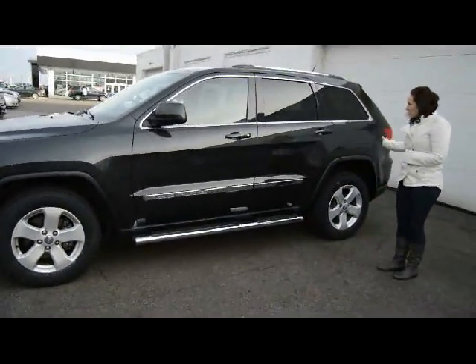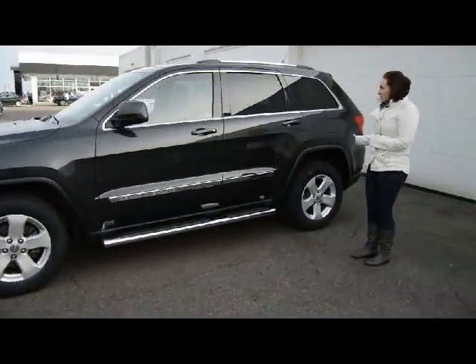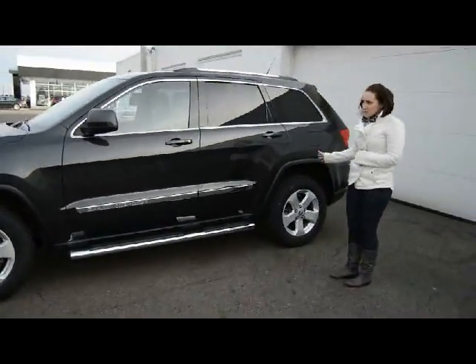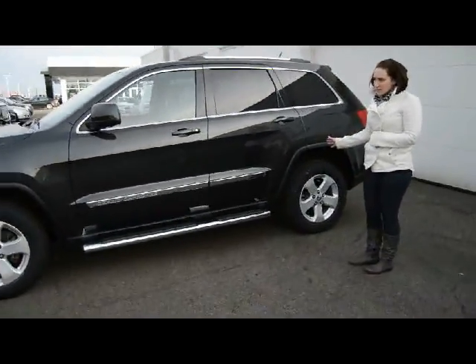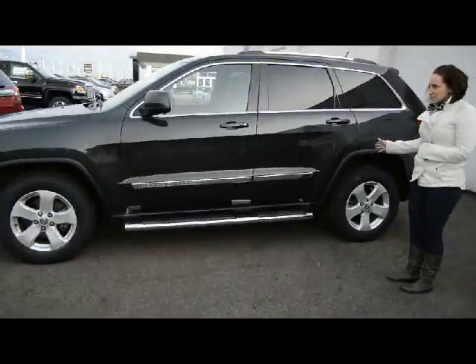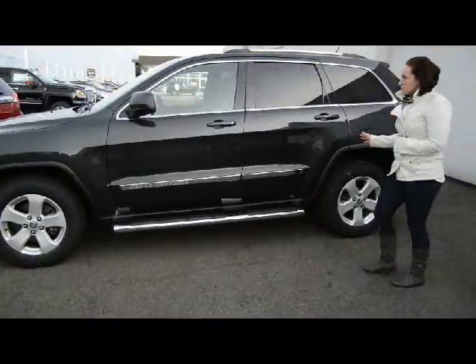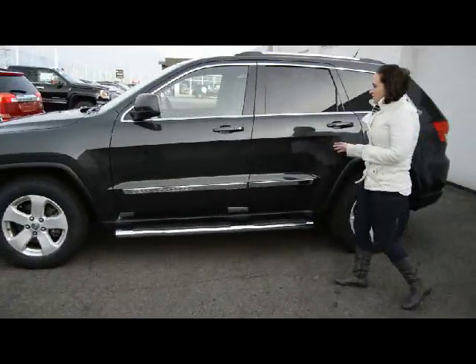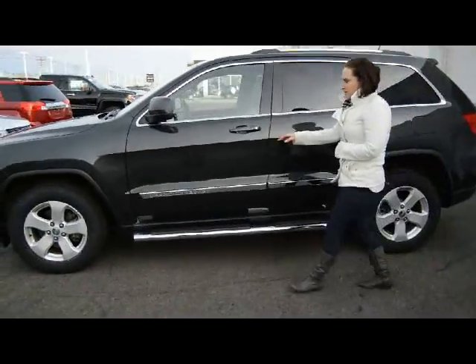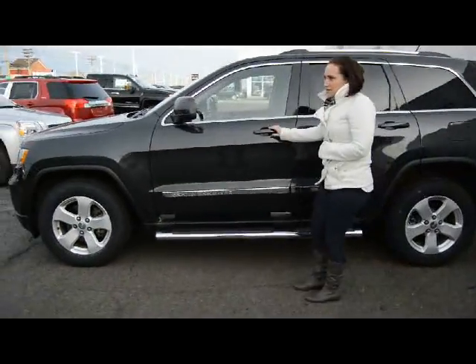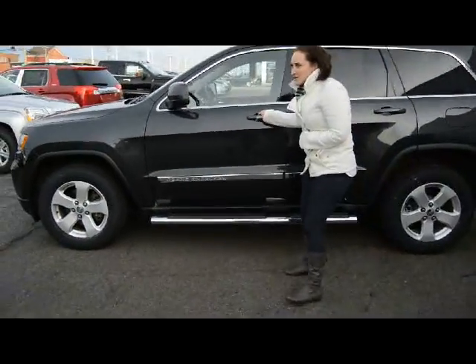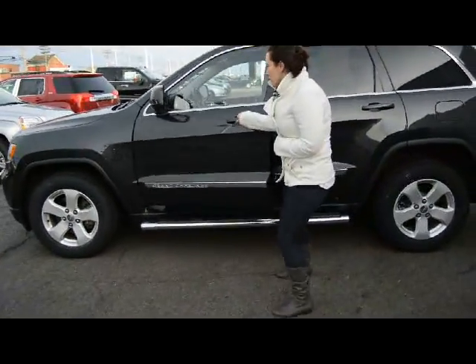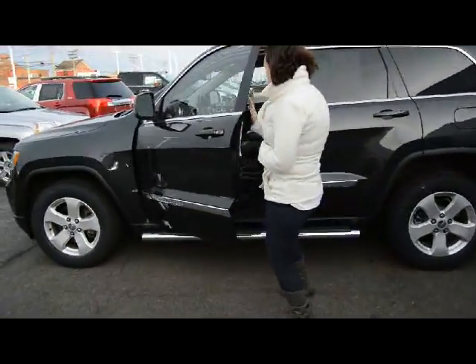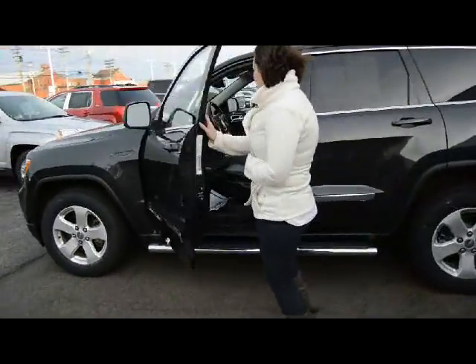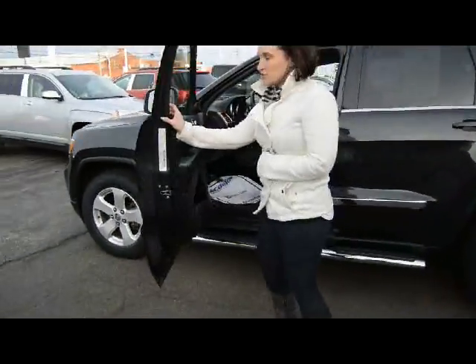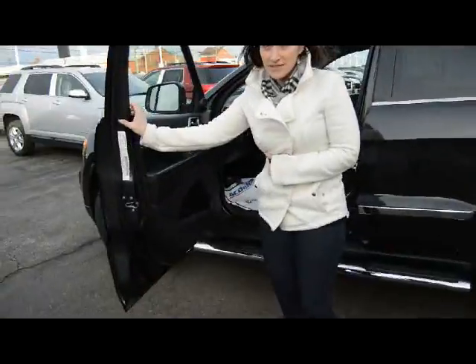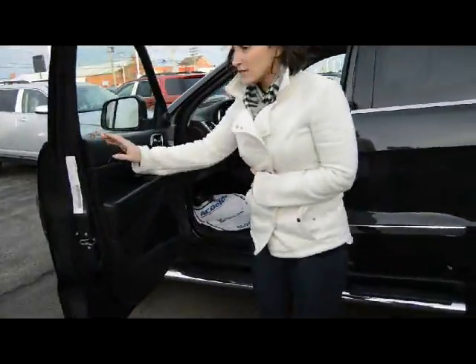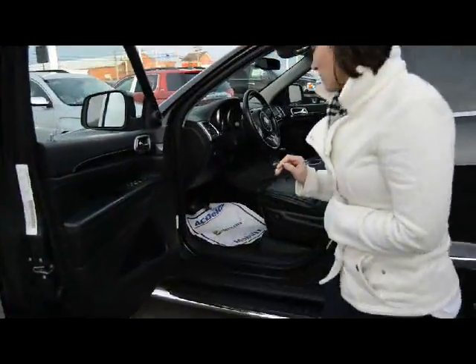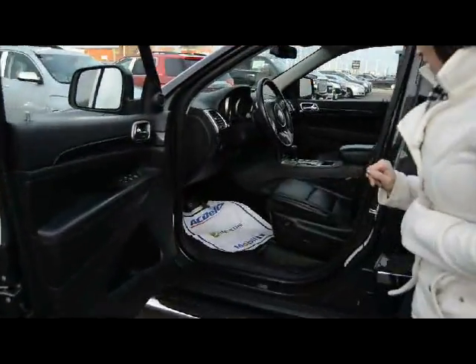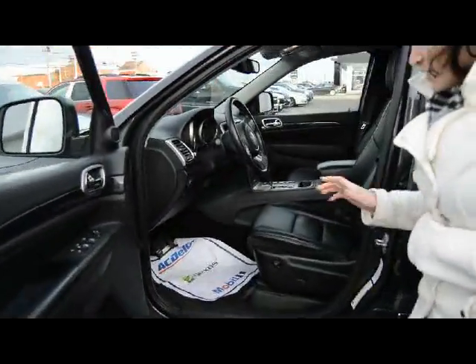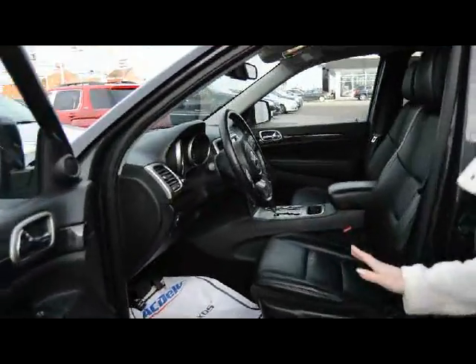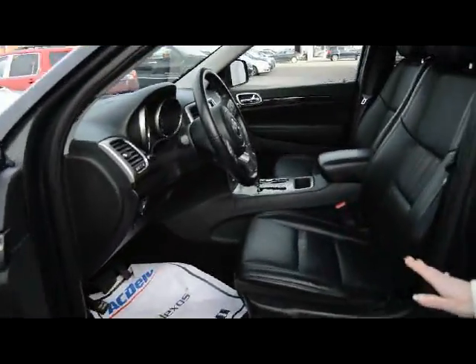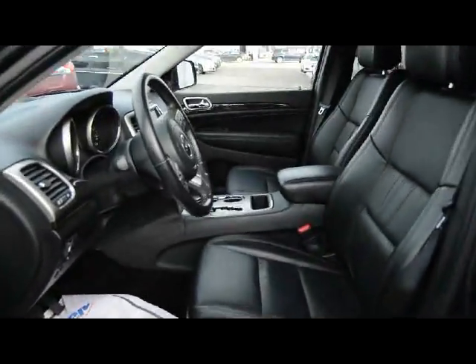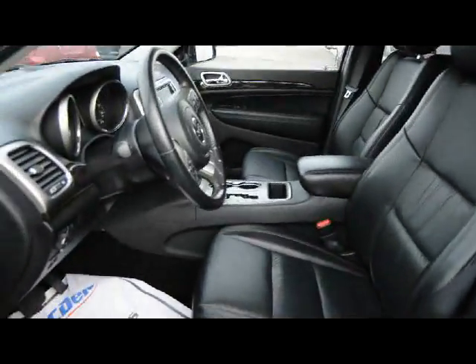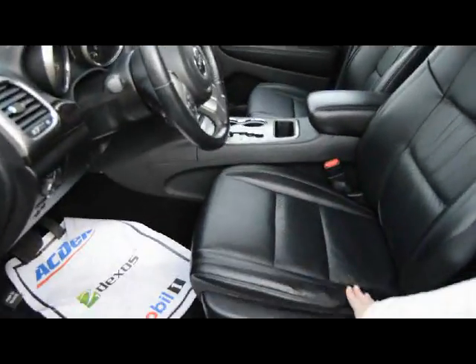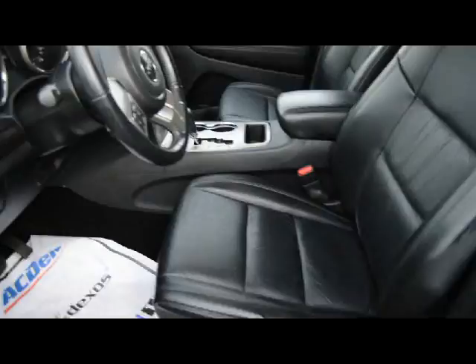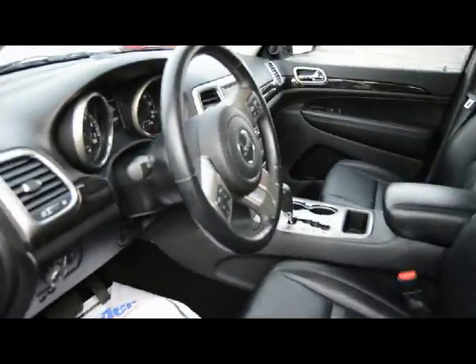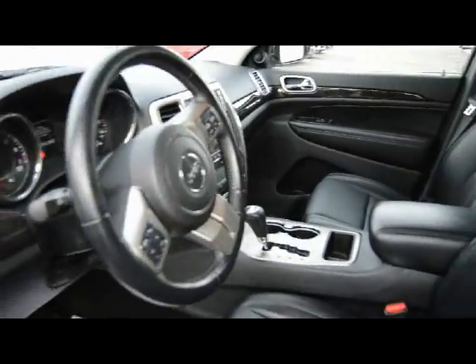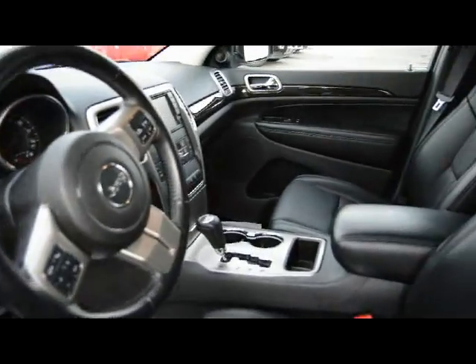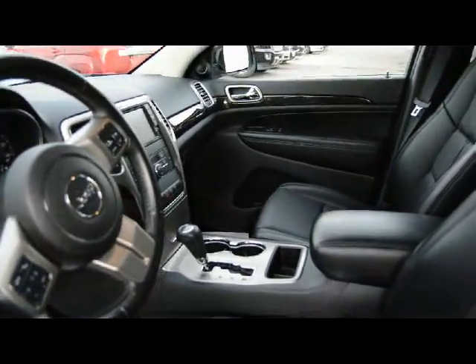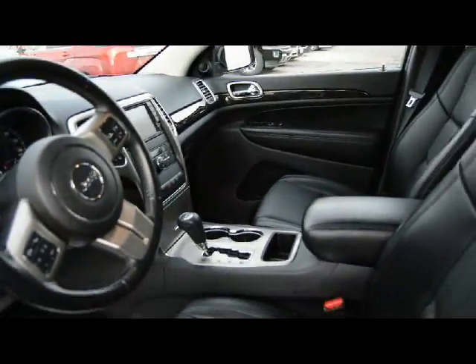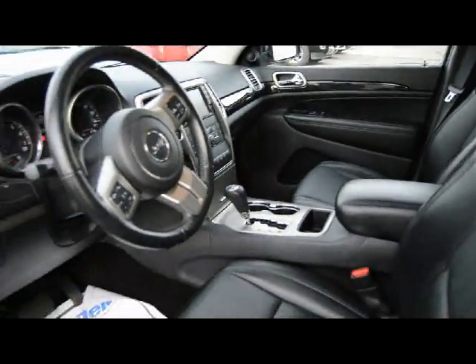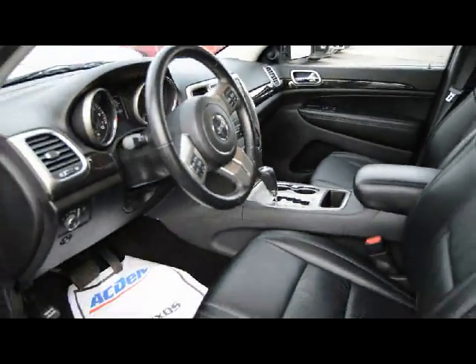No scratches as you can see. The exterior is awesome. The interior also — it was just detailed and cleaned up. It smells fantastic. The leather is nice and soft. Perfectly clean, it's just like brand new.